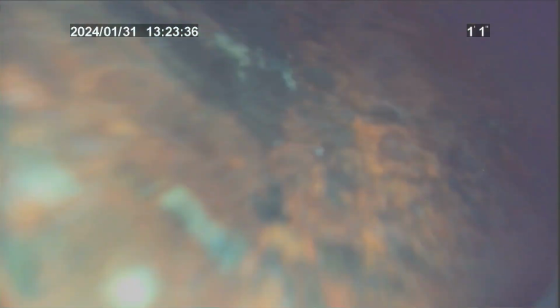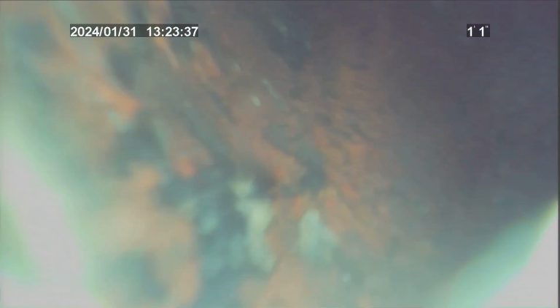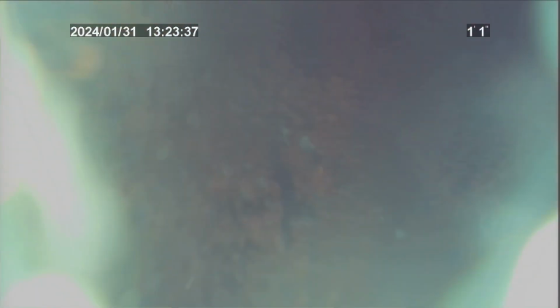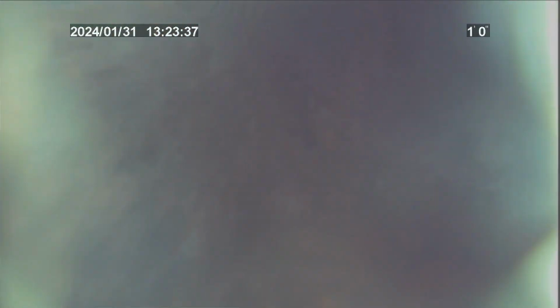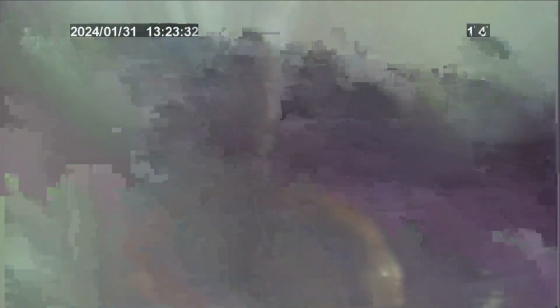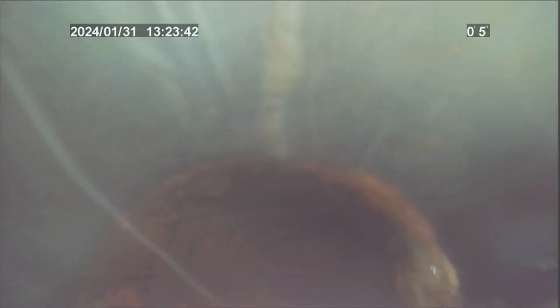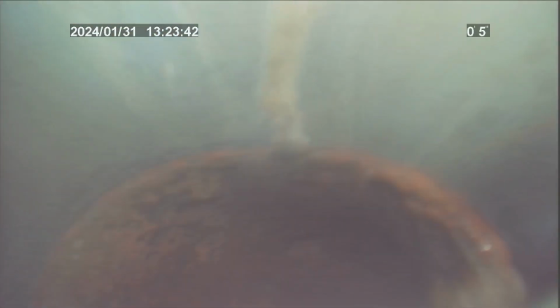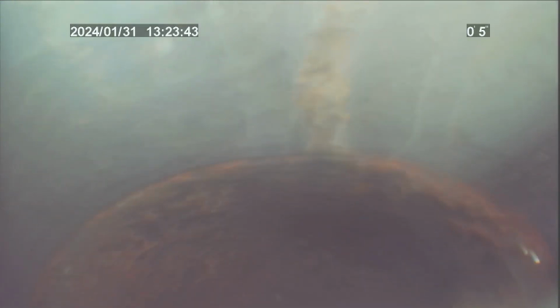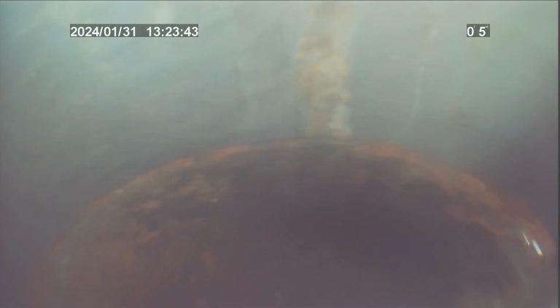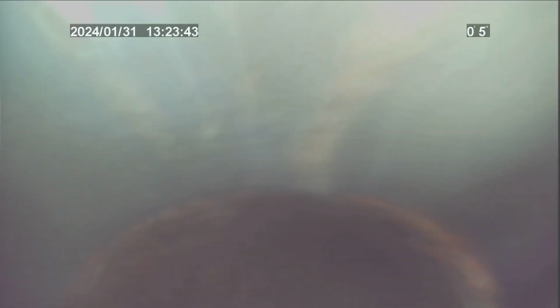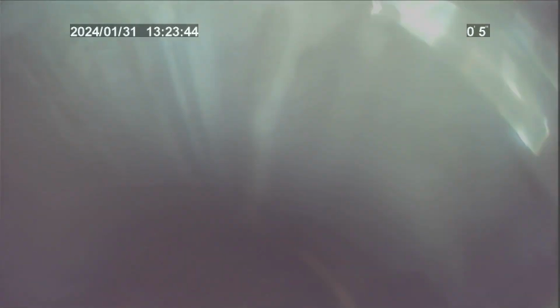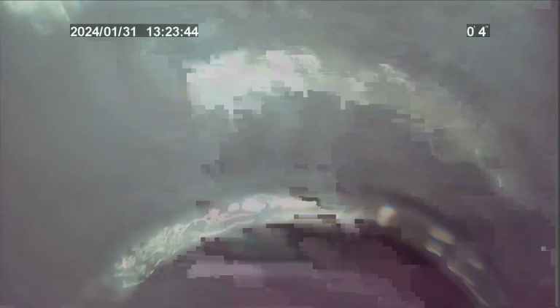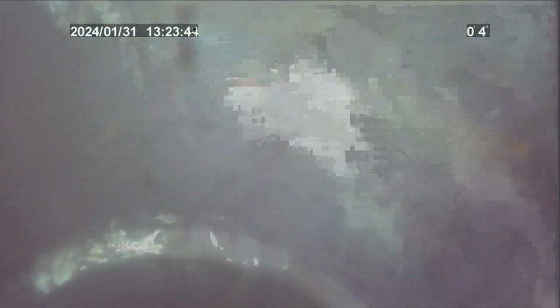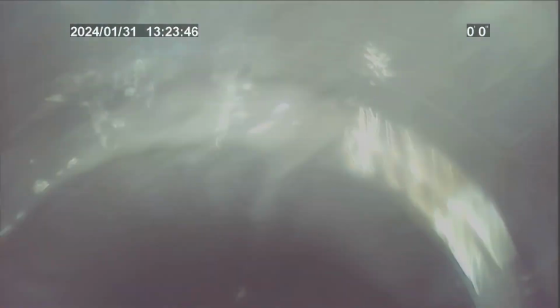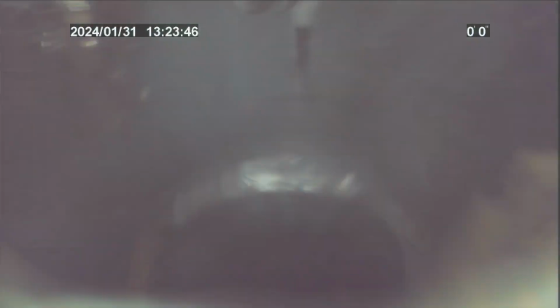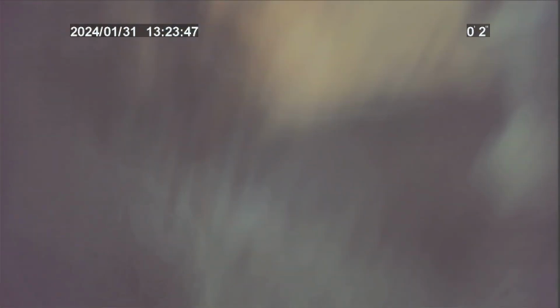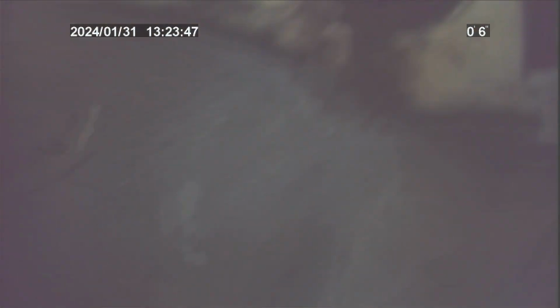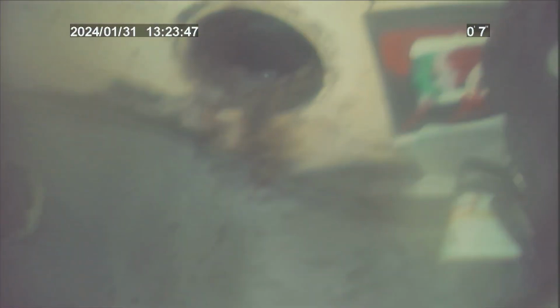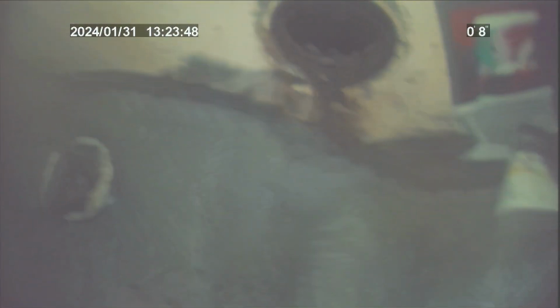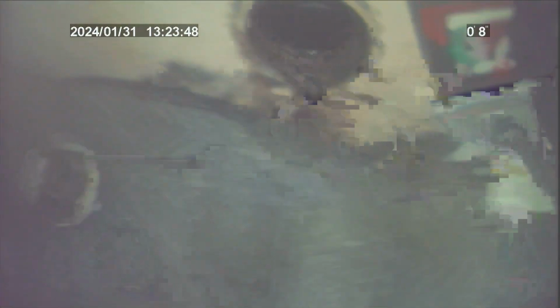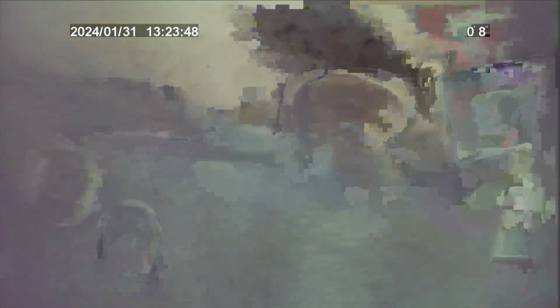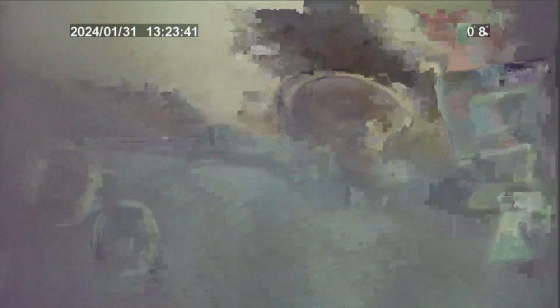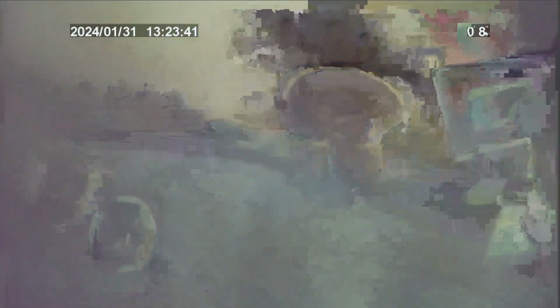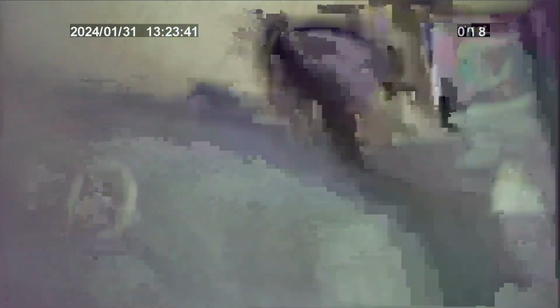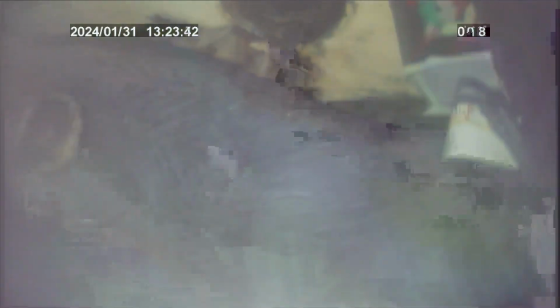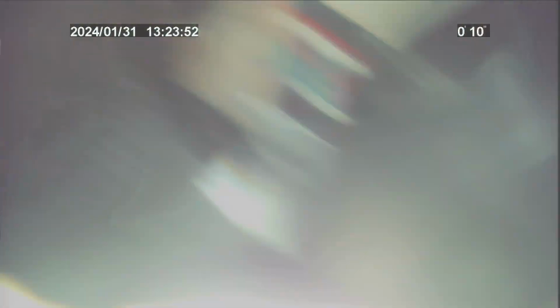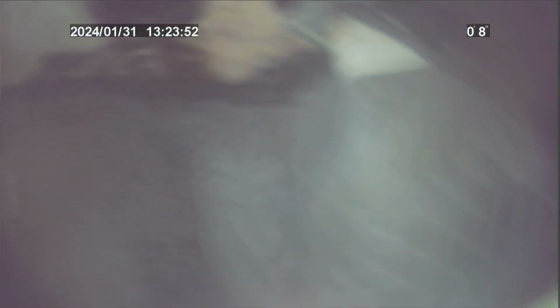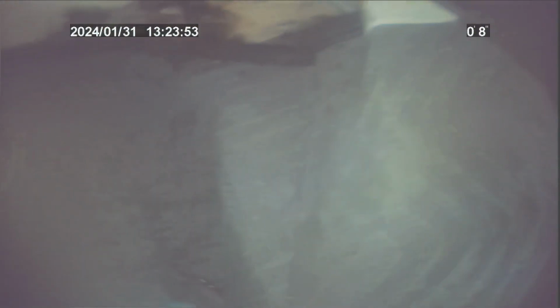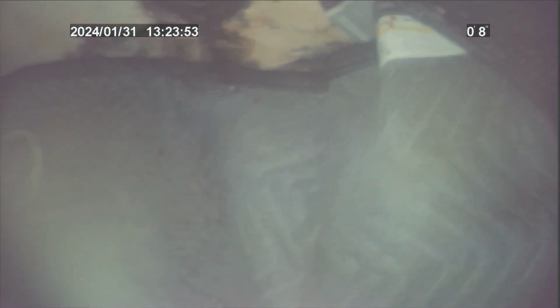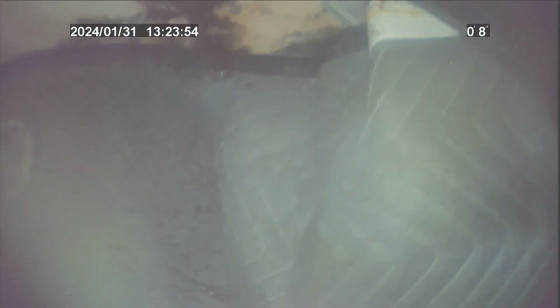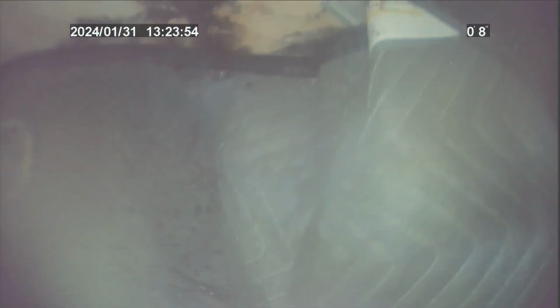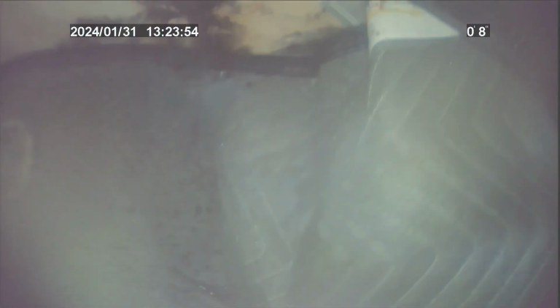We're pulling up and out of the cast iron into the ABS right here. This is where the work was. This concludes the video inspection. Thank you for choosing Bulldog Rooter.